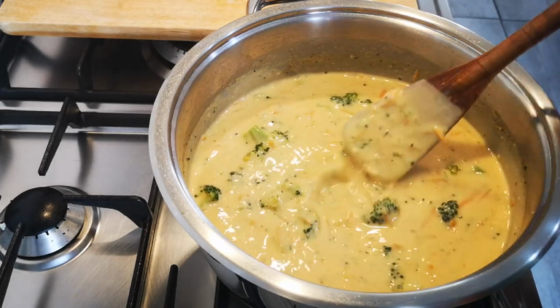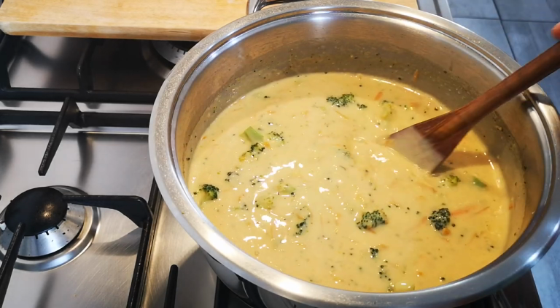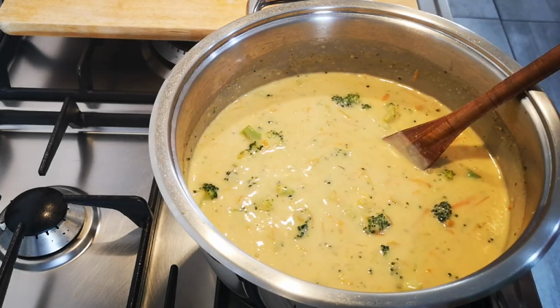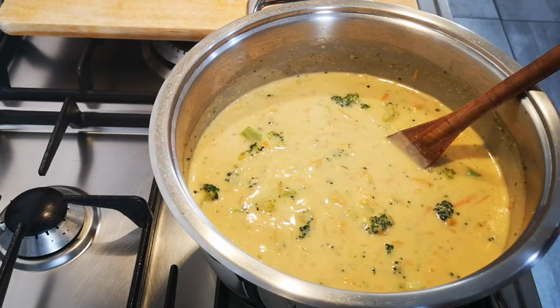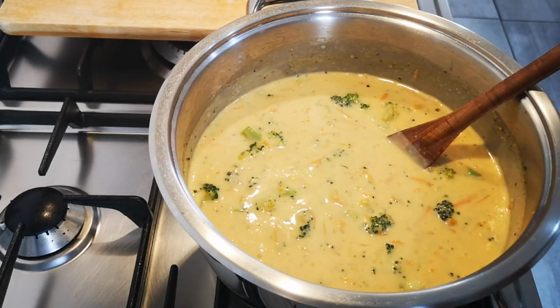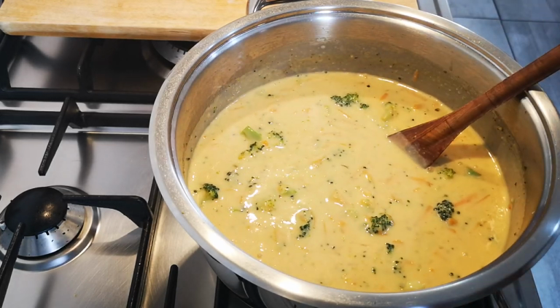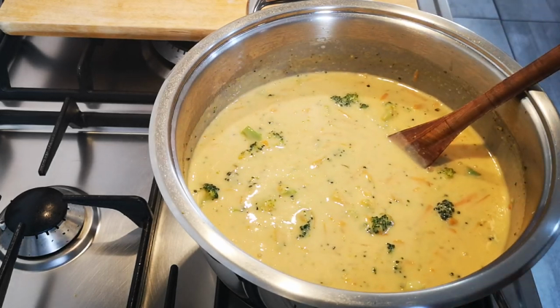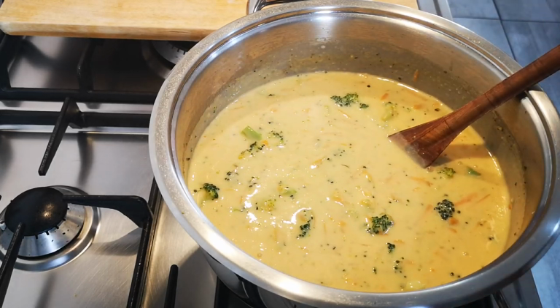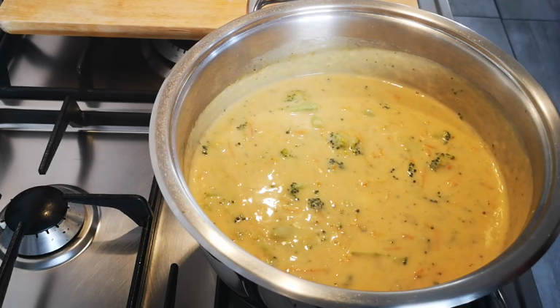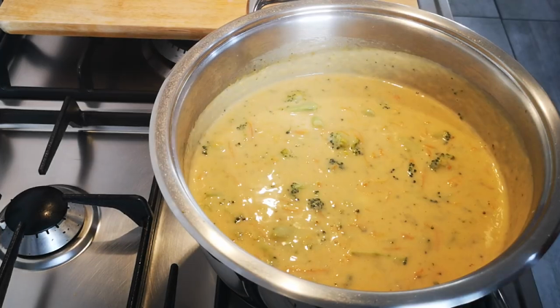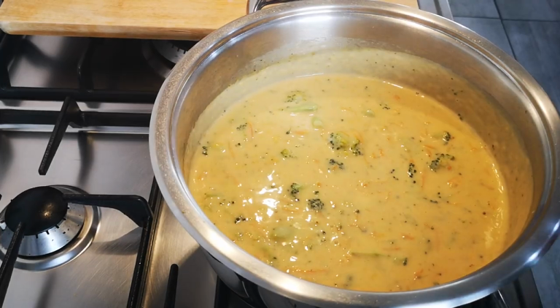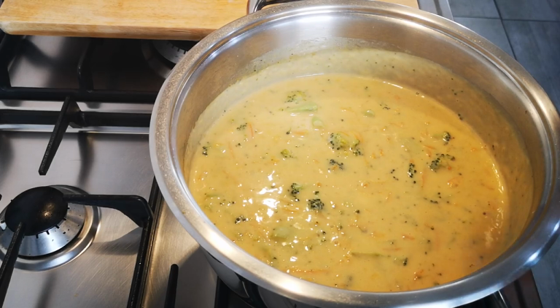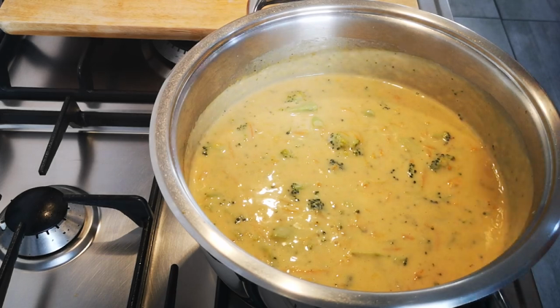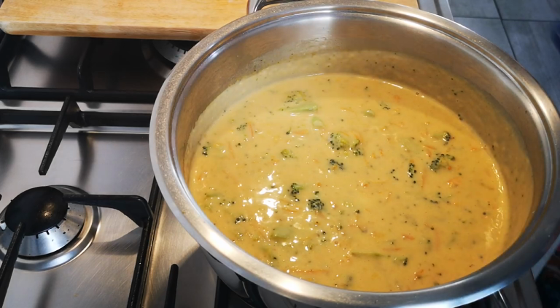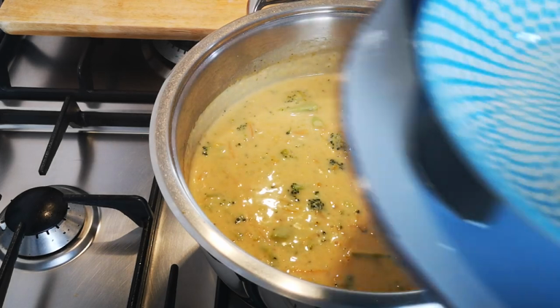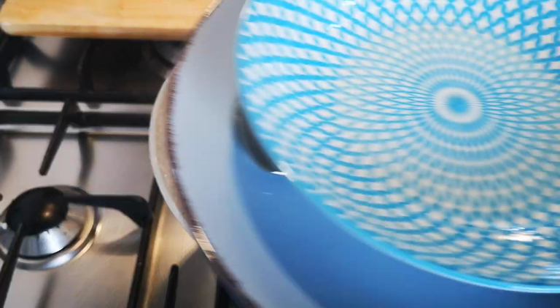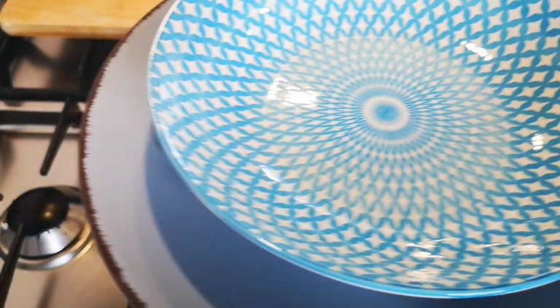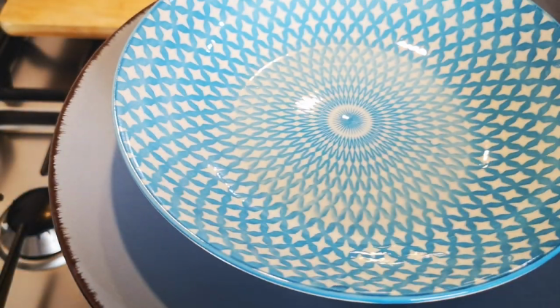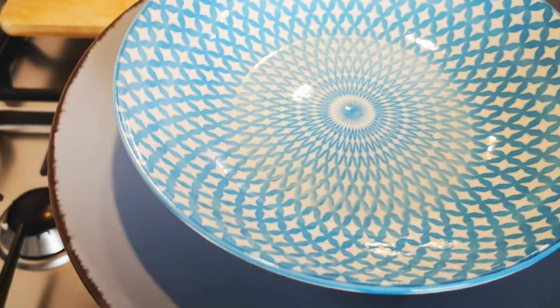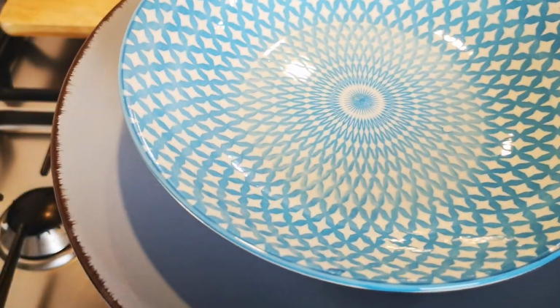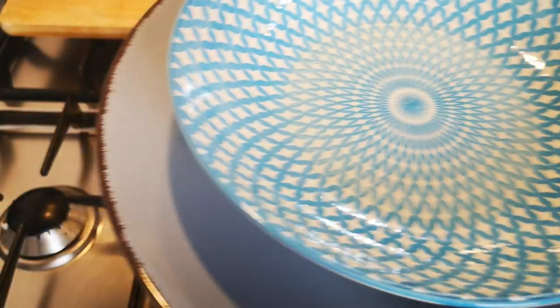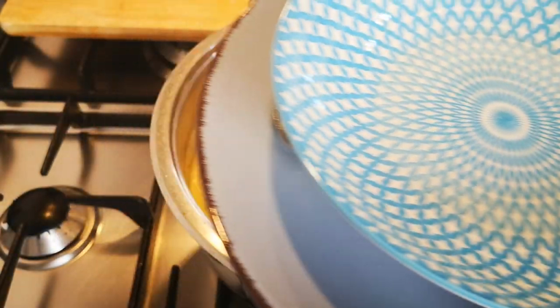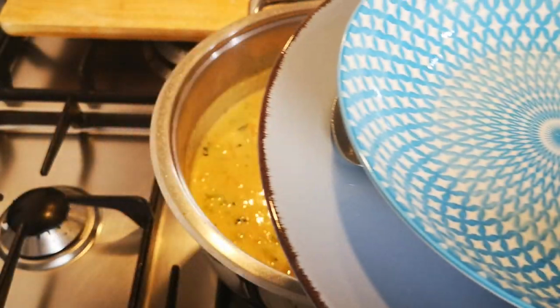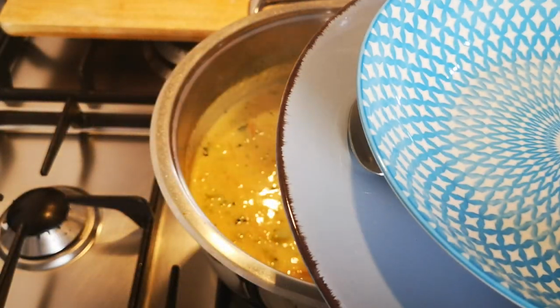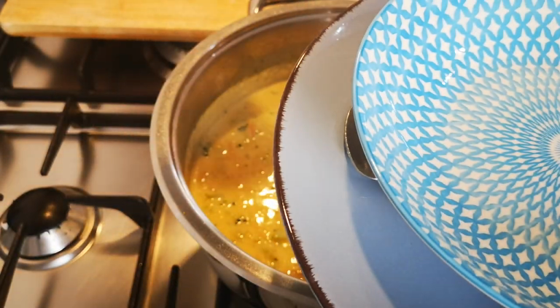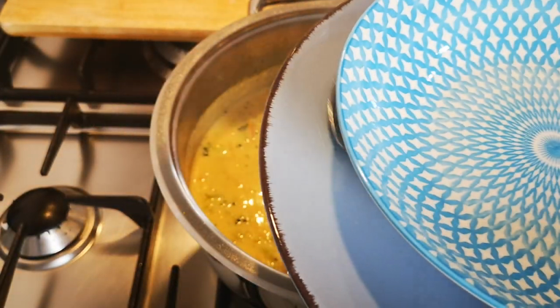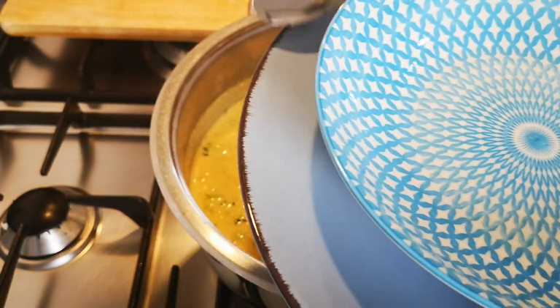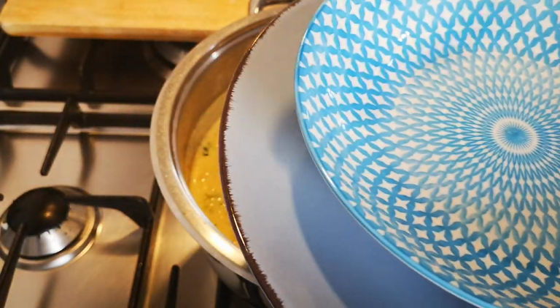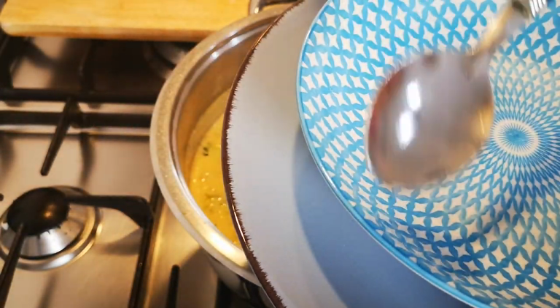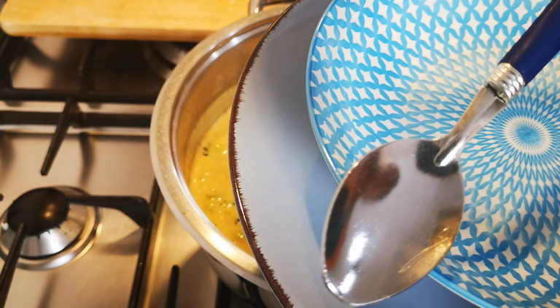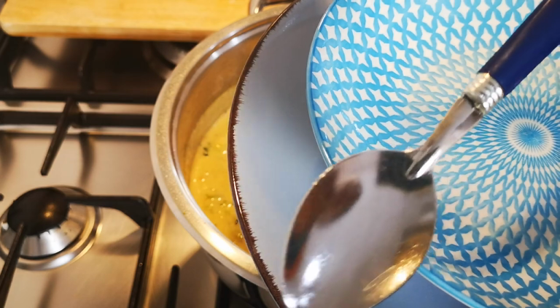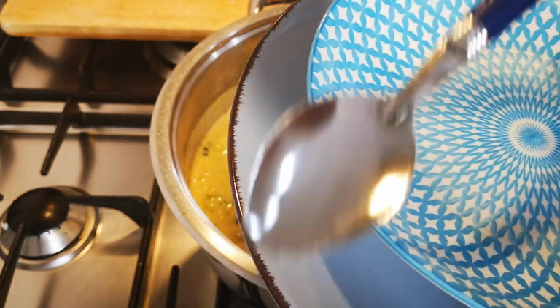Now I'm going to dish up. This is my bowl and my spoon.